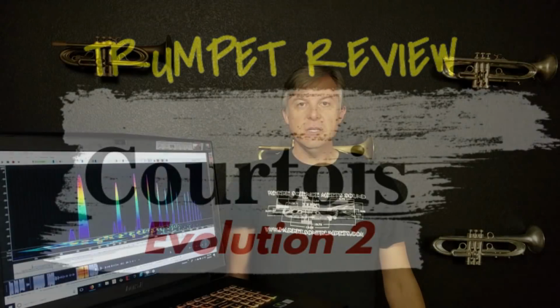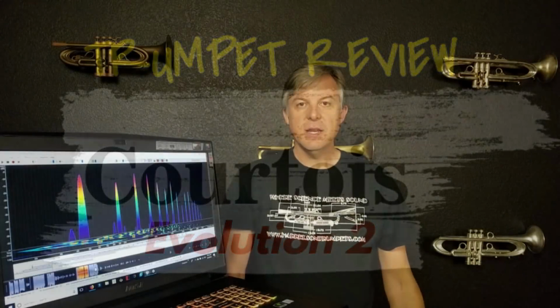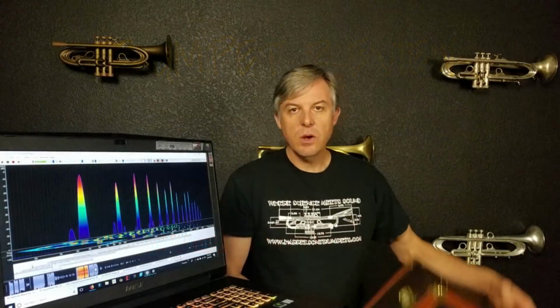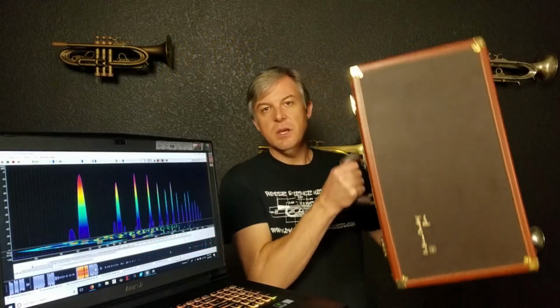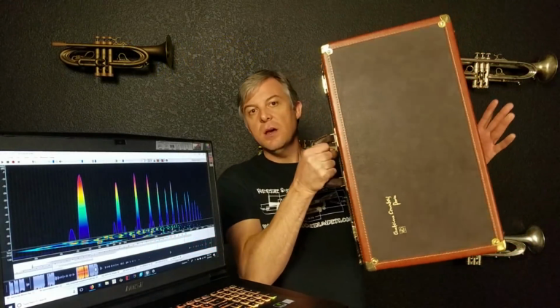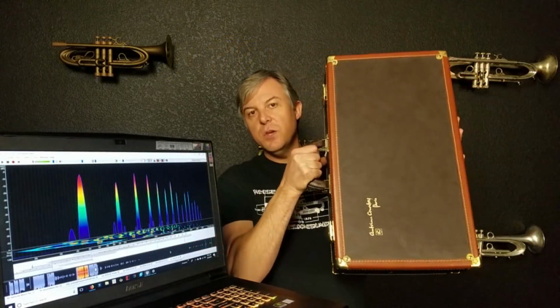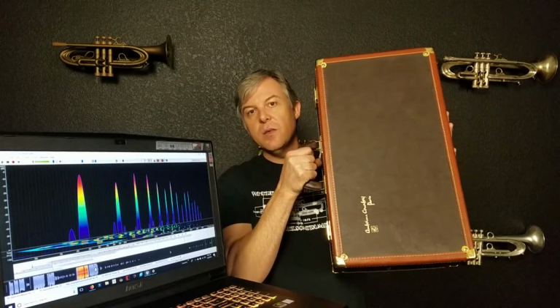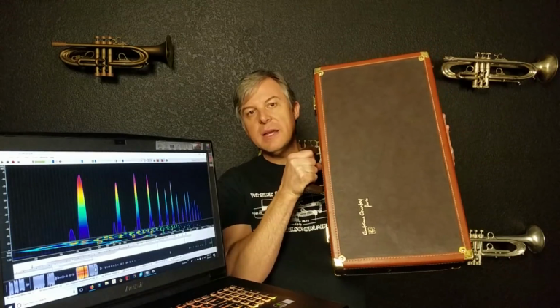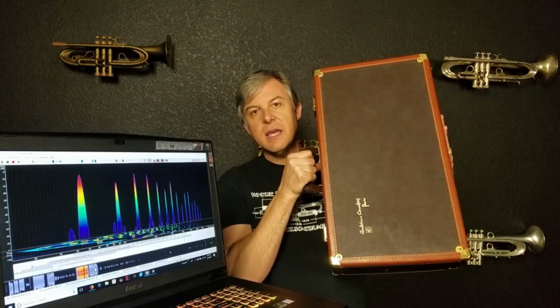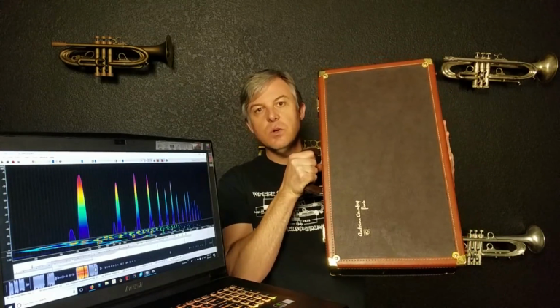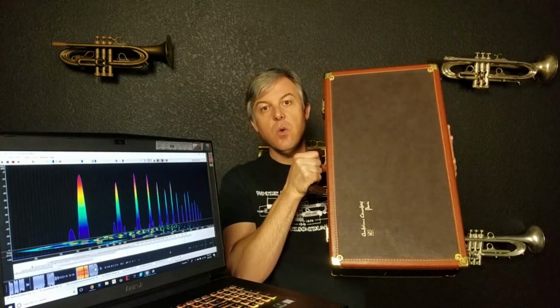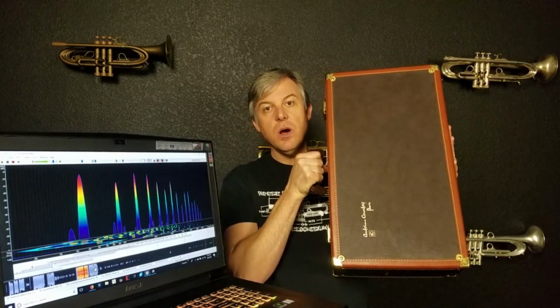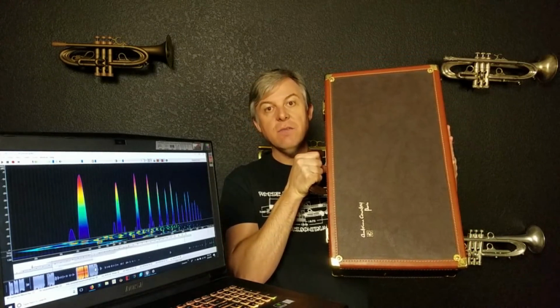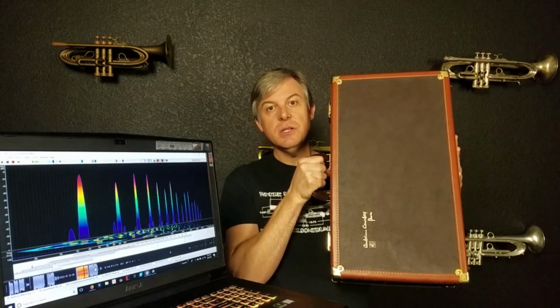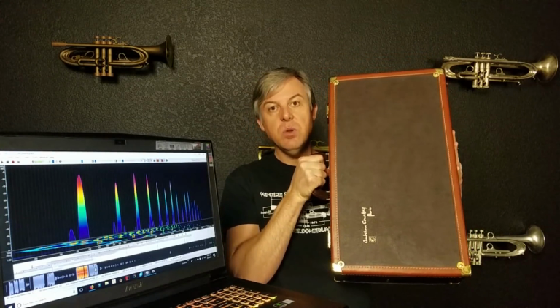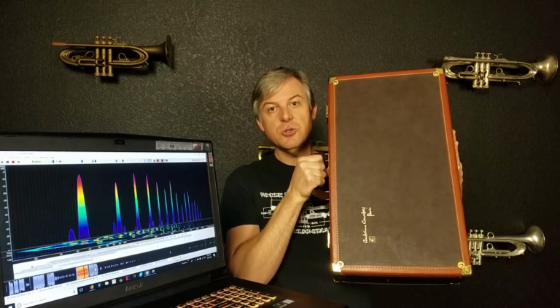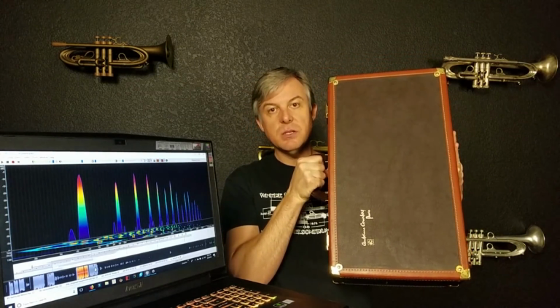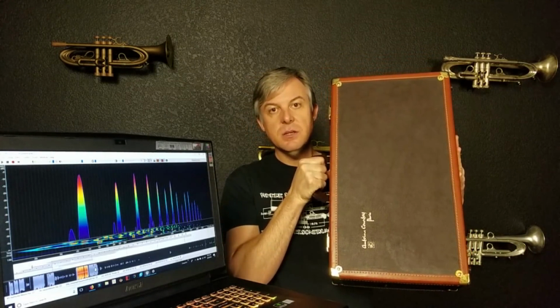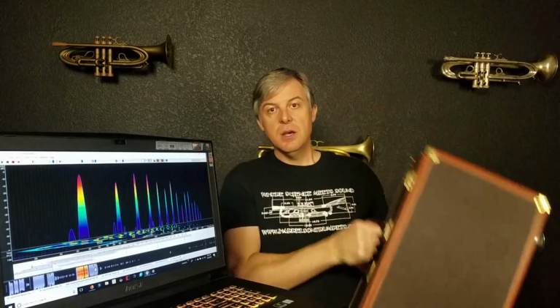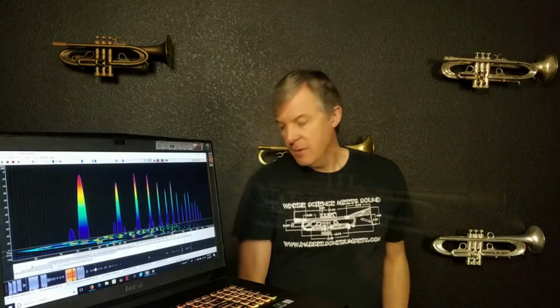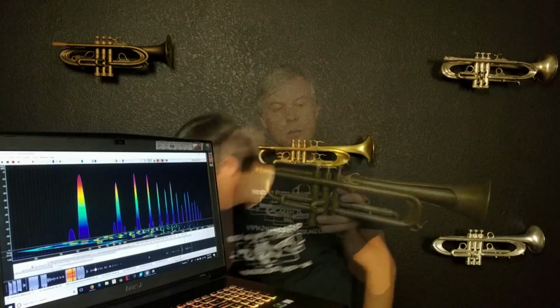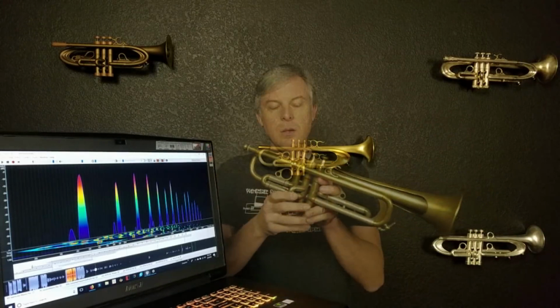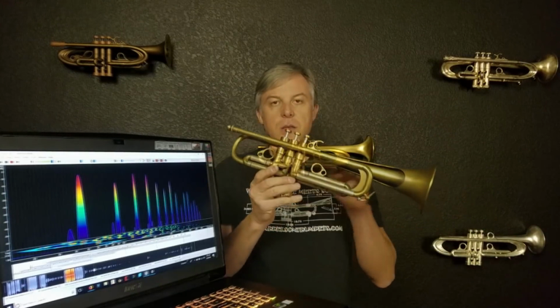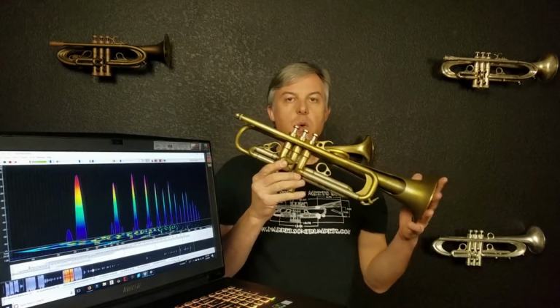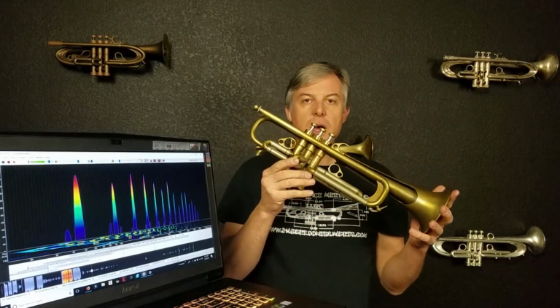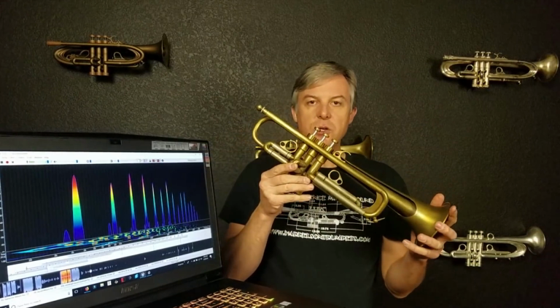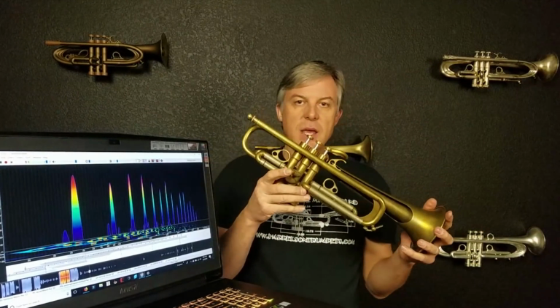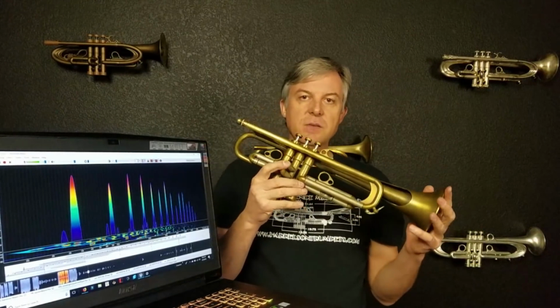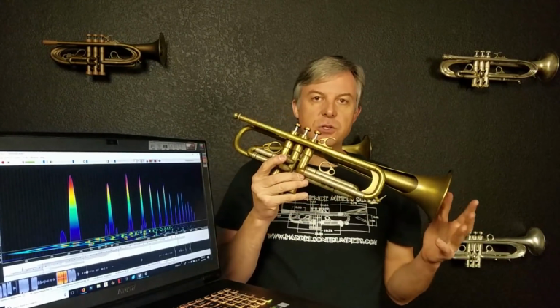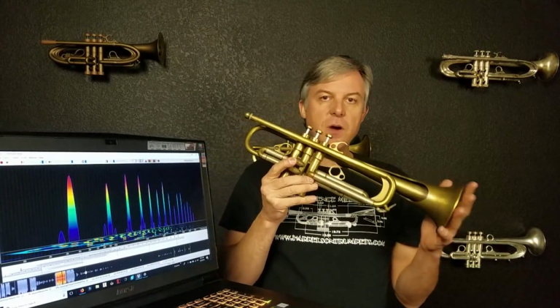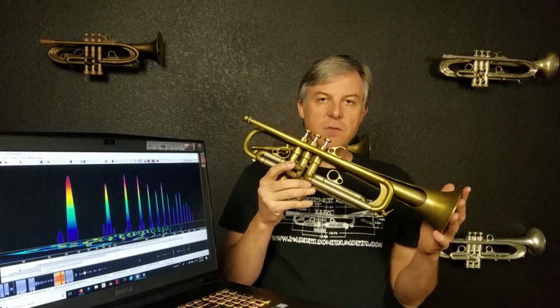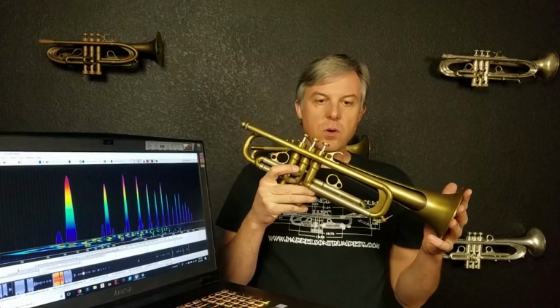Hi, this is Jason, and today we're going to be reviewing the horn in this case, which is a Courtois Evolution Double Bell Trumpet. This Courtois Evolution has some features you don't find on every other horn.